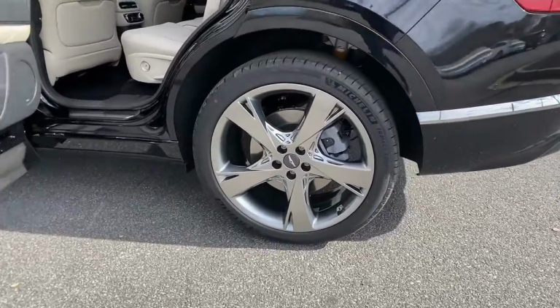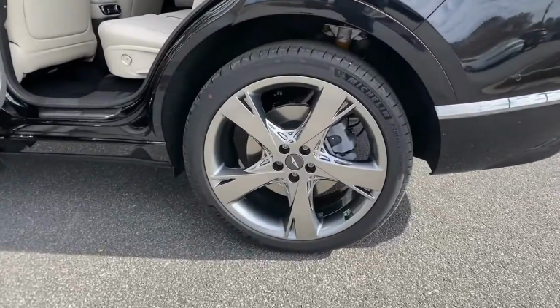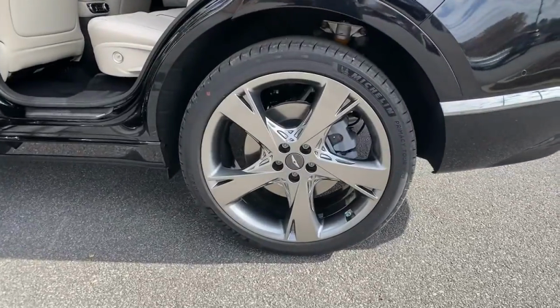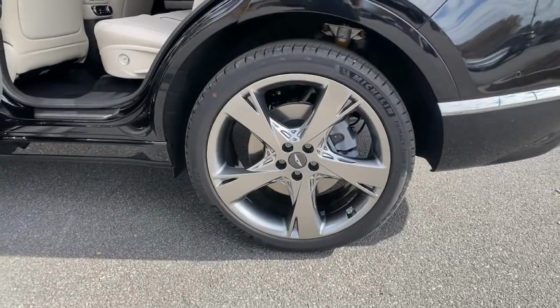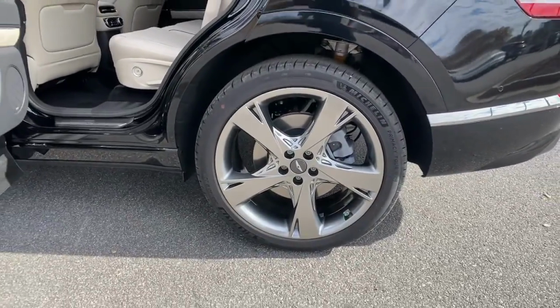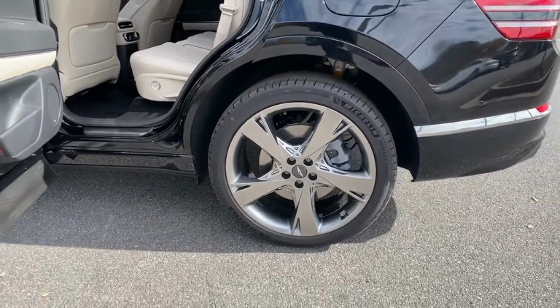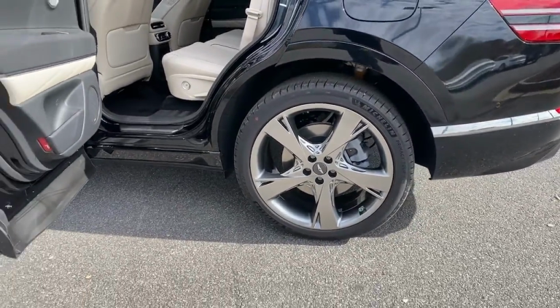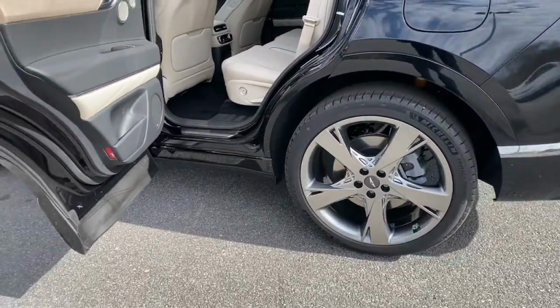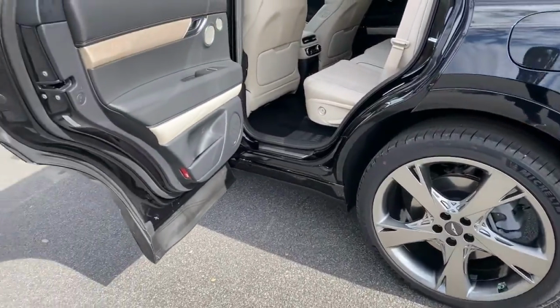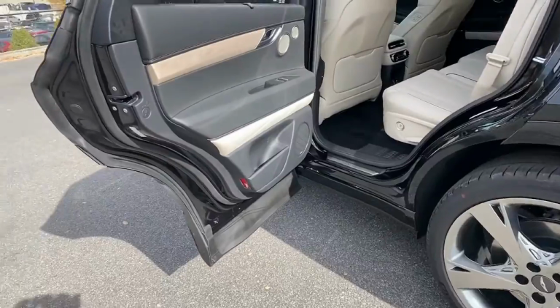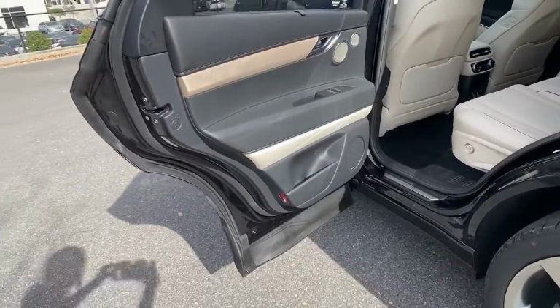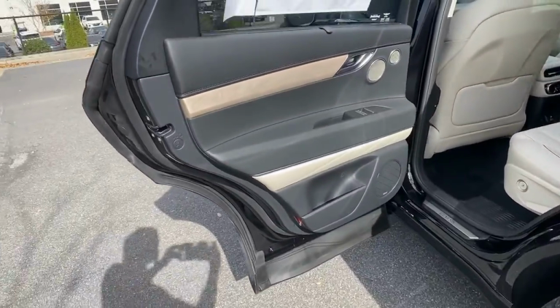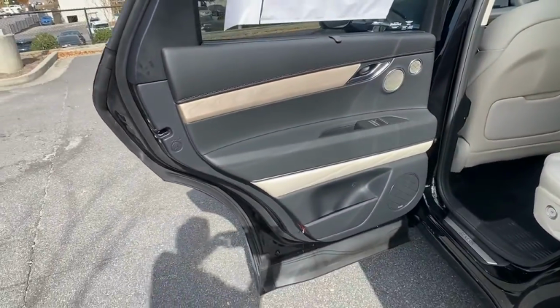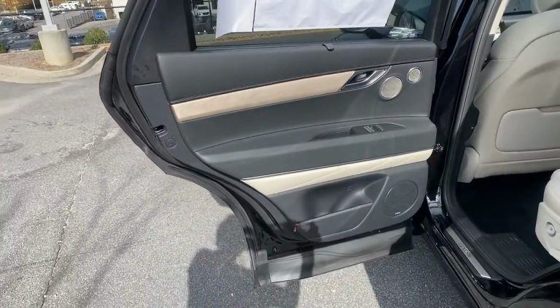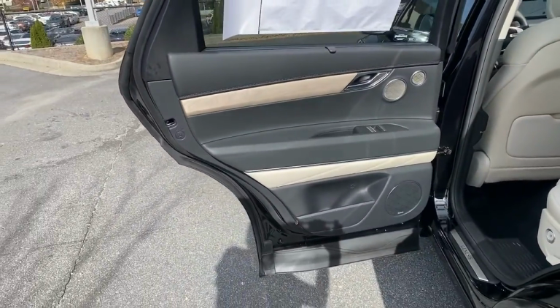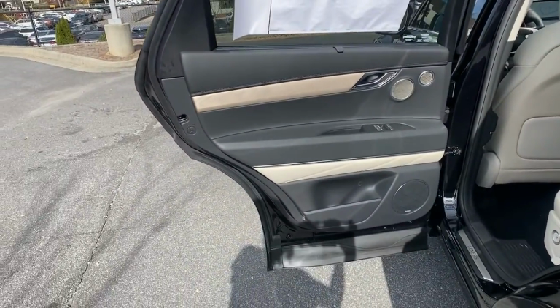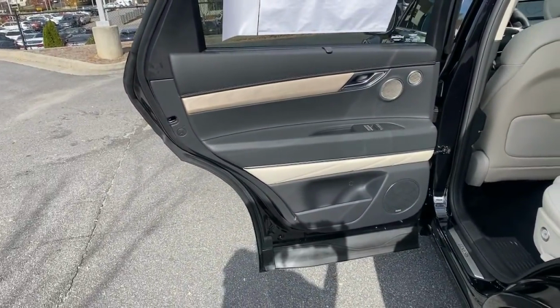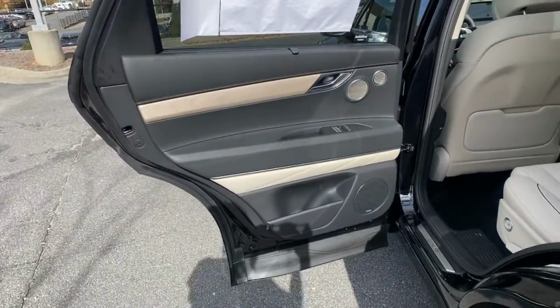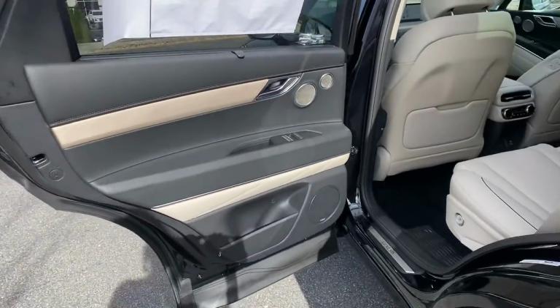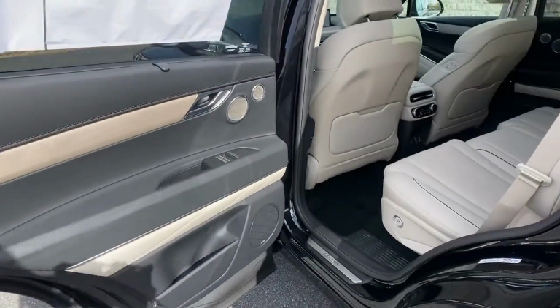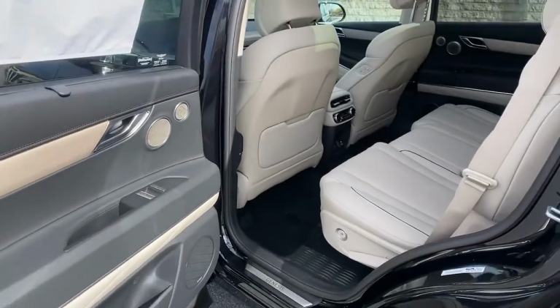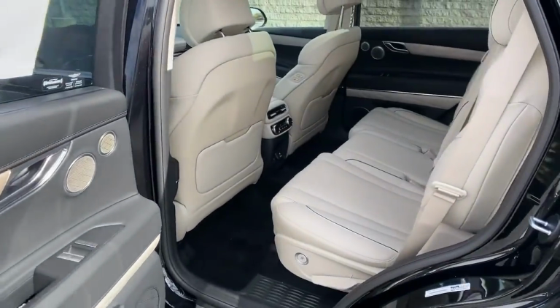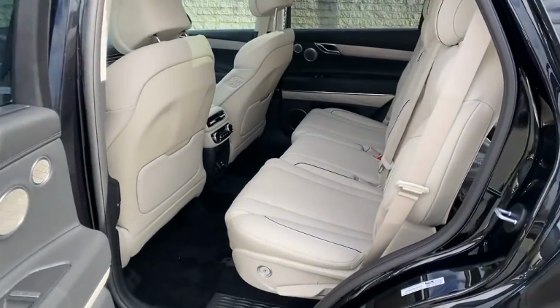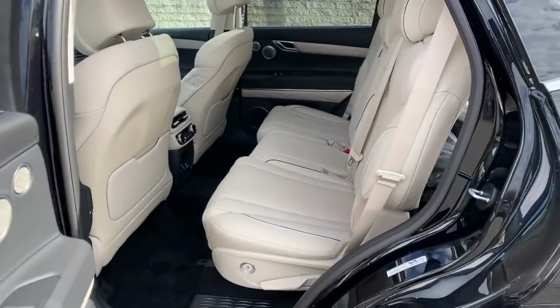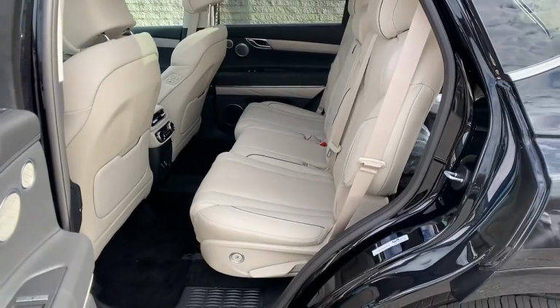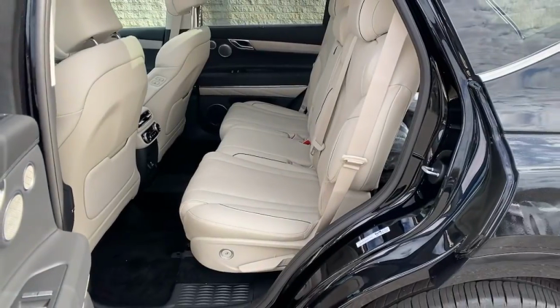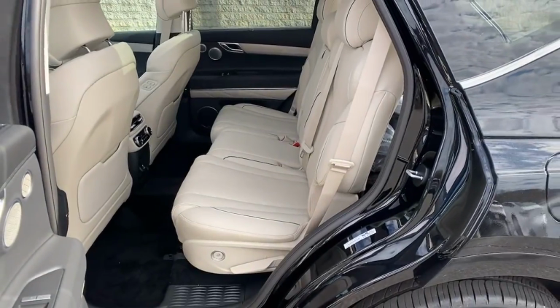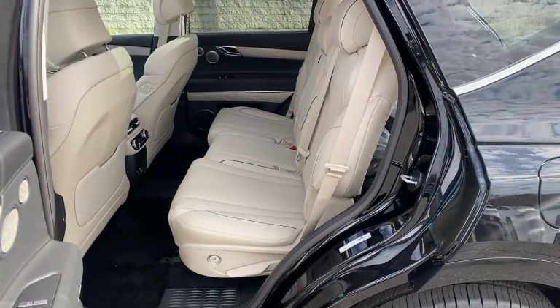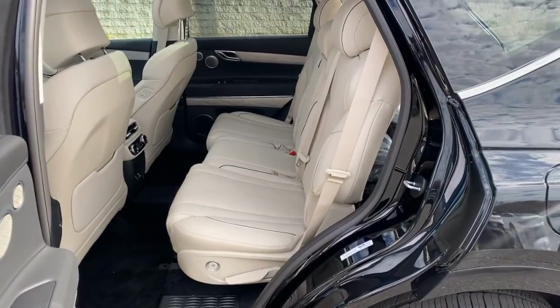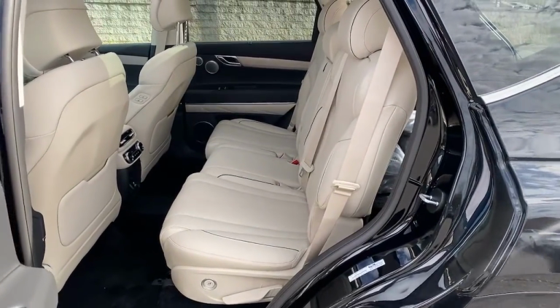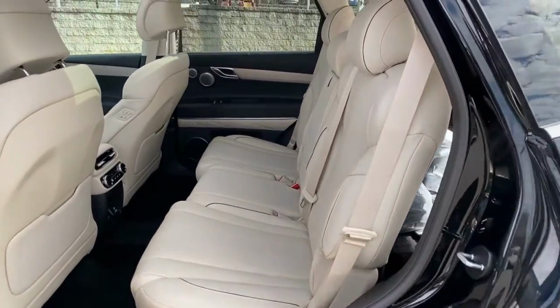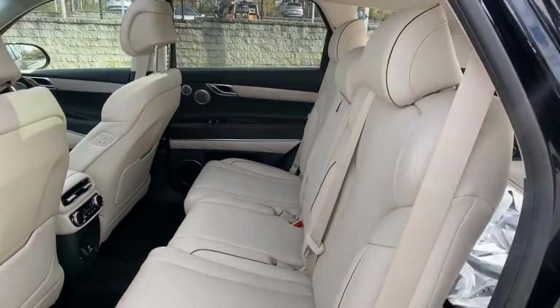Reimagine your daily drive. Get into the luxury SUV designed for today's world, the GV80. Come in for a fun and easy road test. Our team will make it the best part of your day.